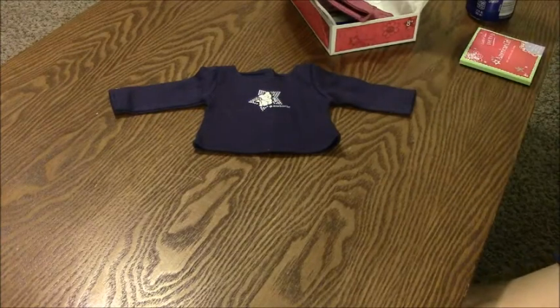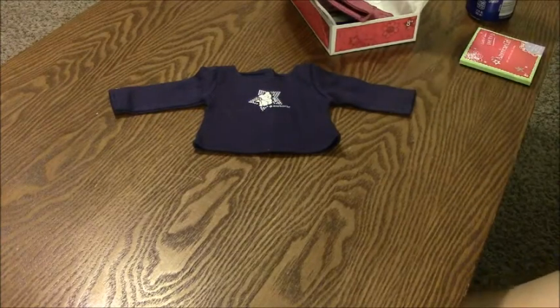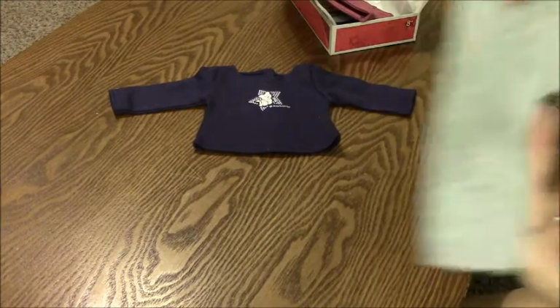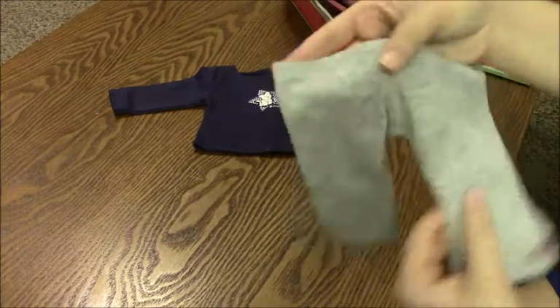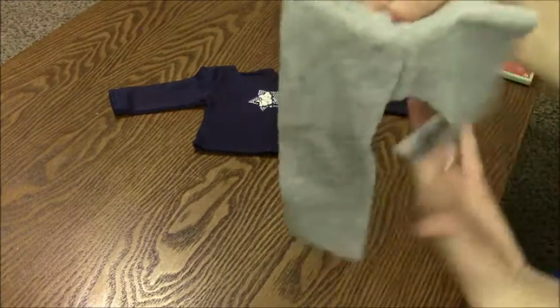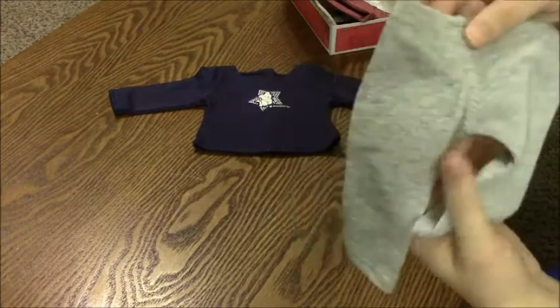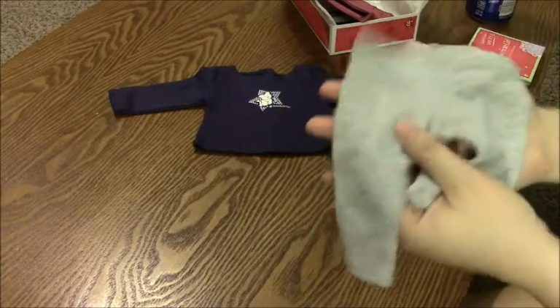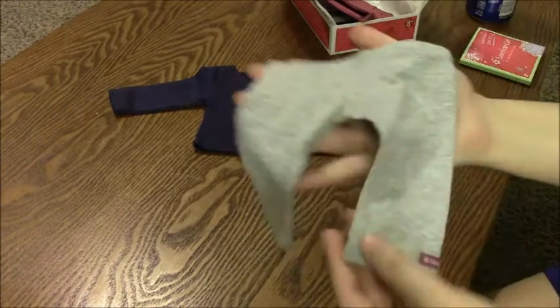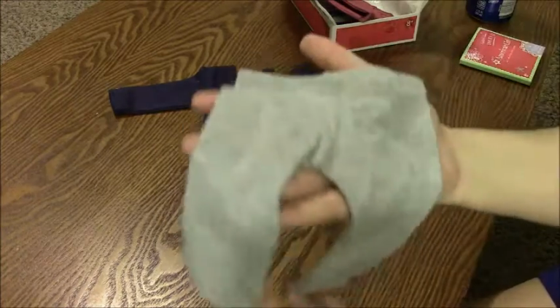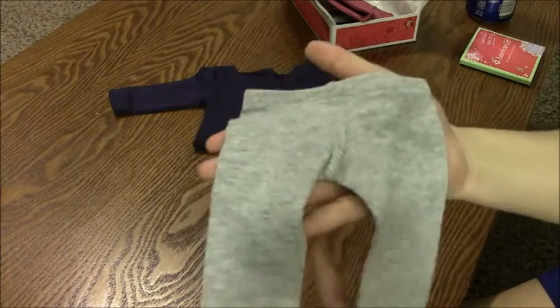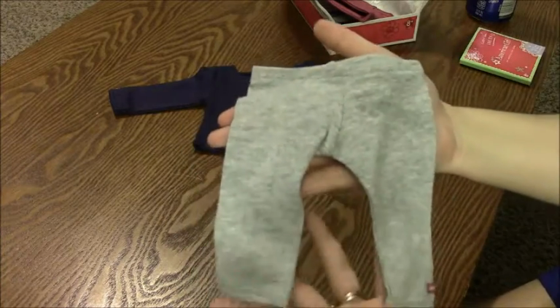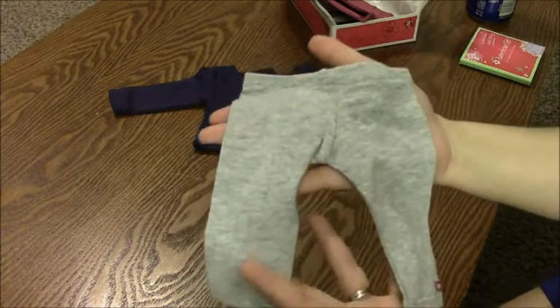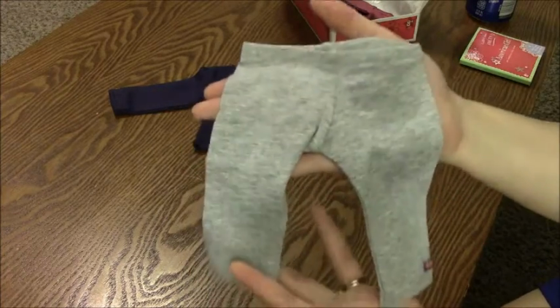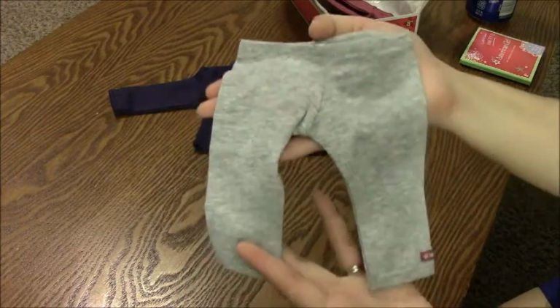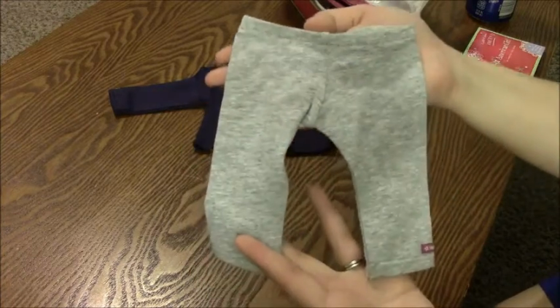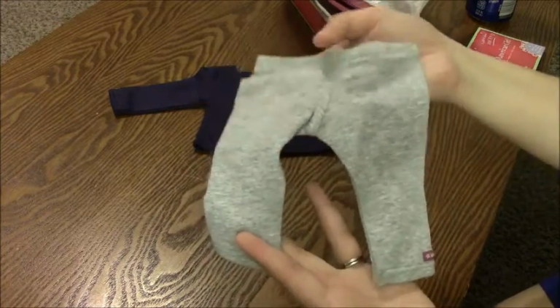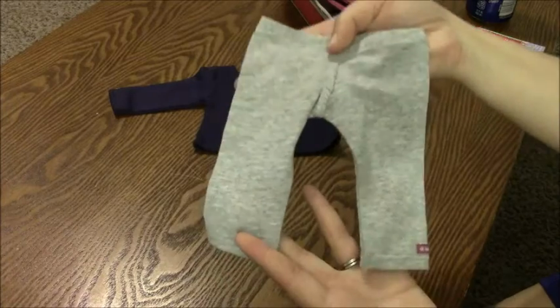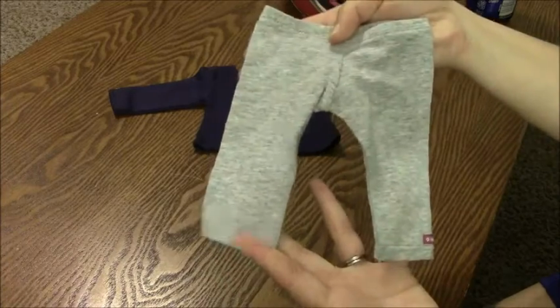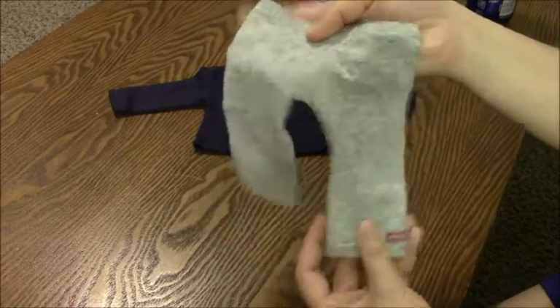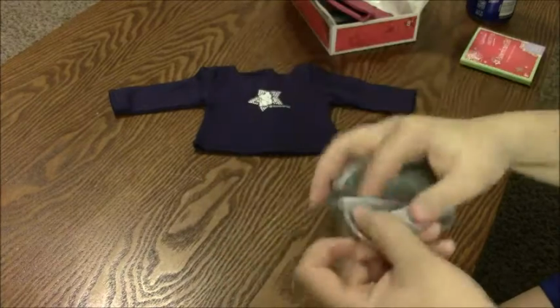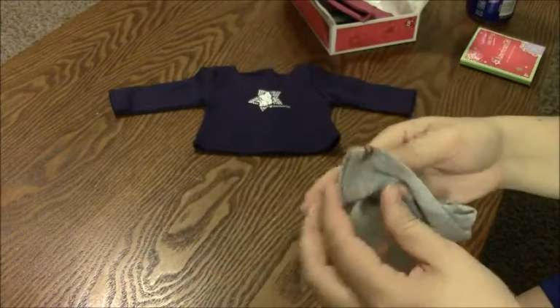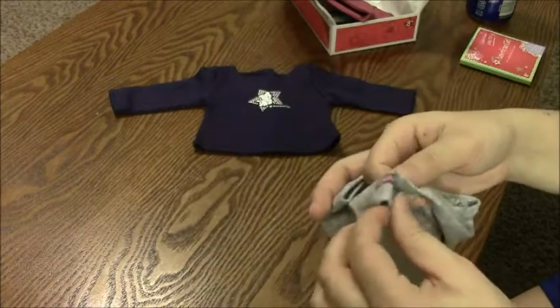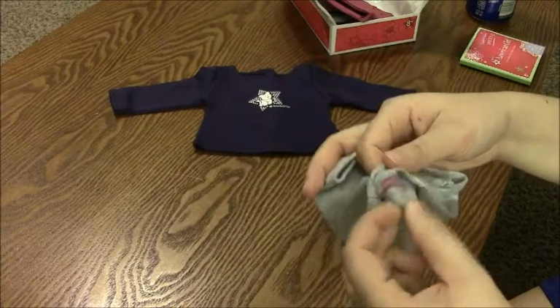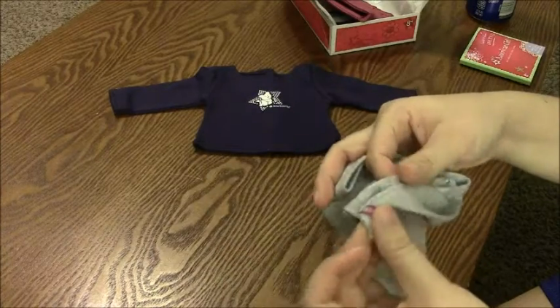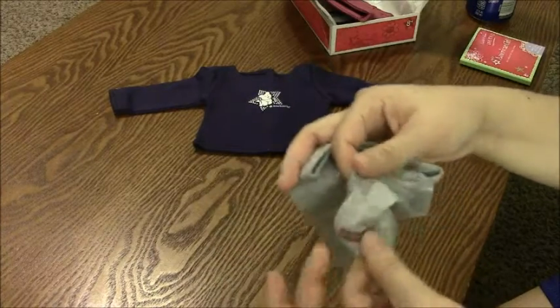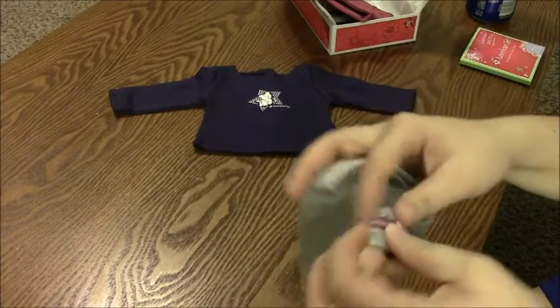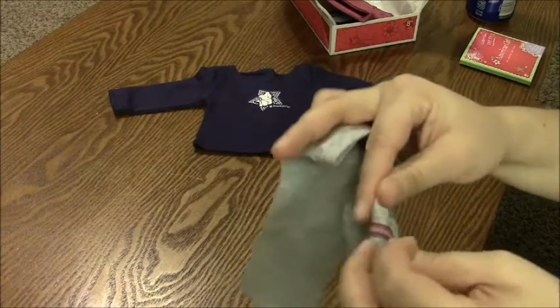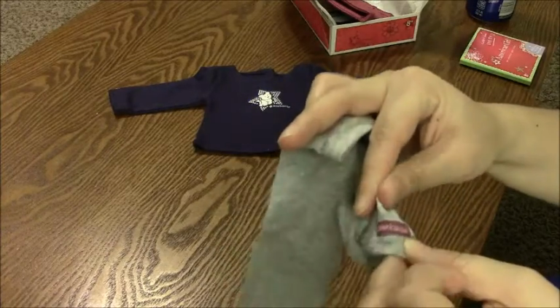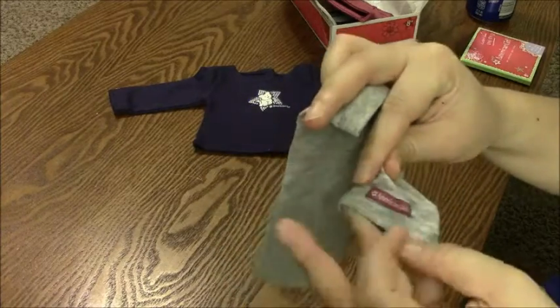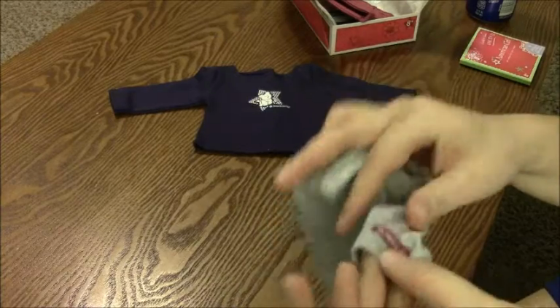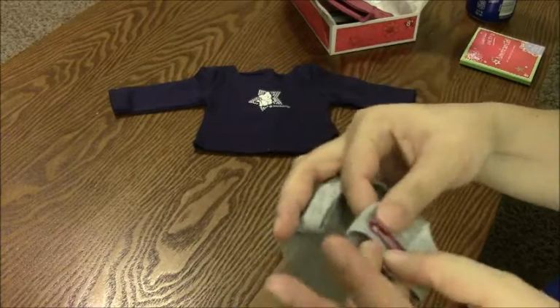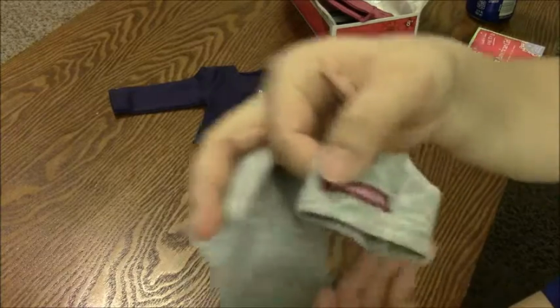This set also comes with a pair of gray leggings. I believe they are capri length and they have an American Girl tag on them.